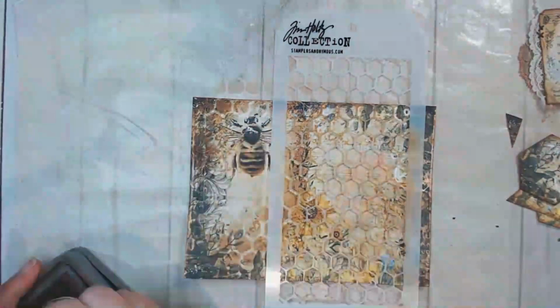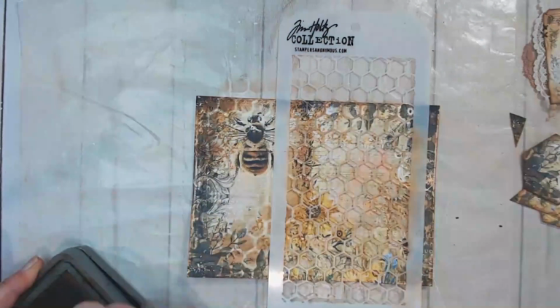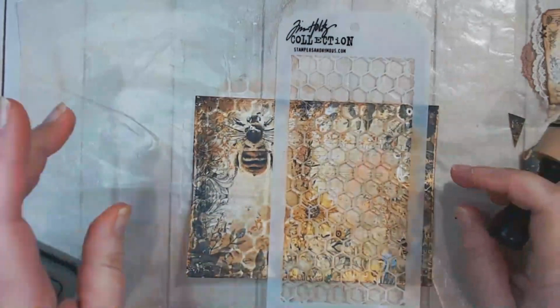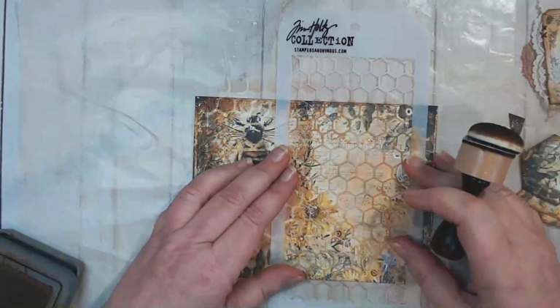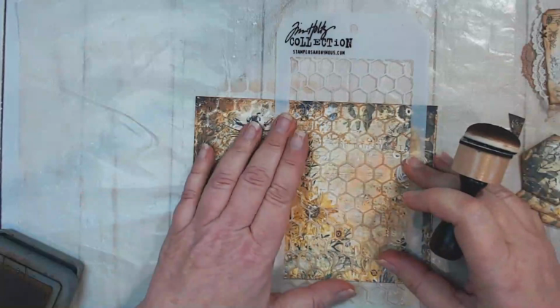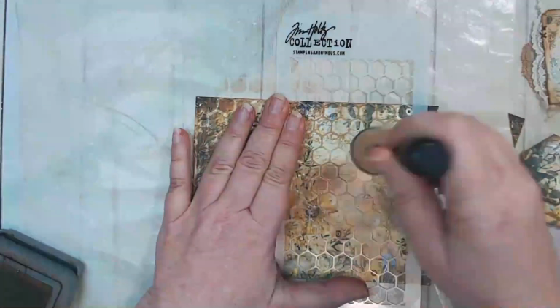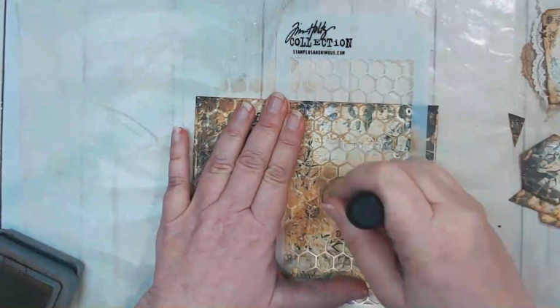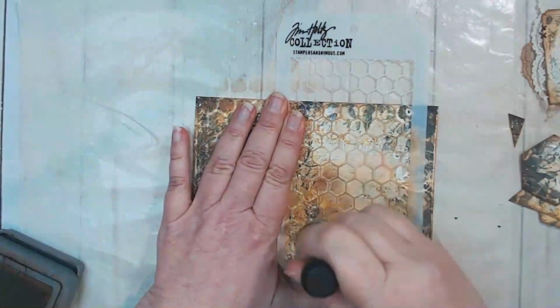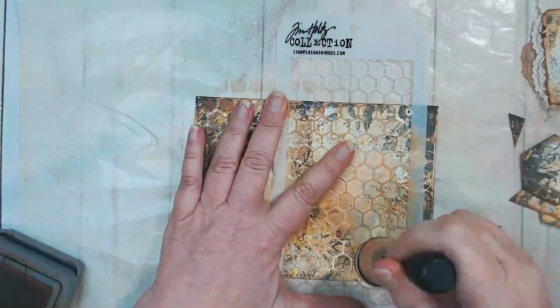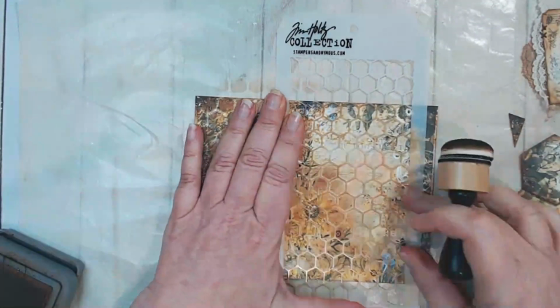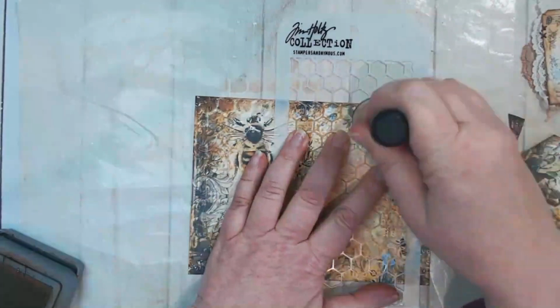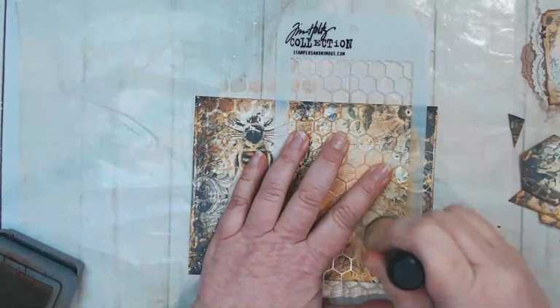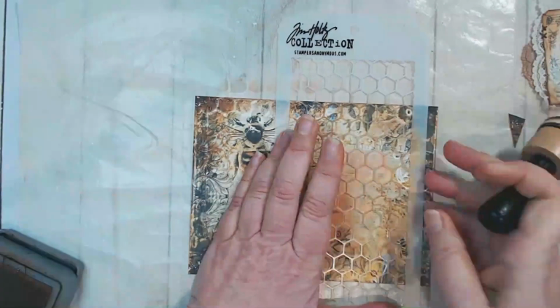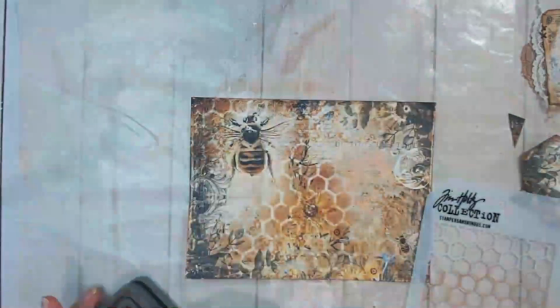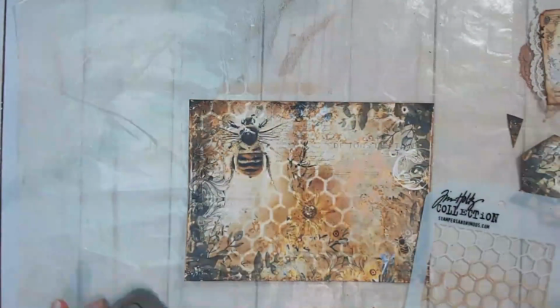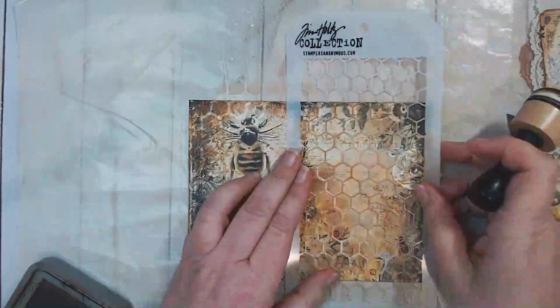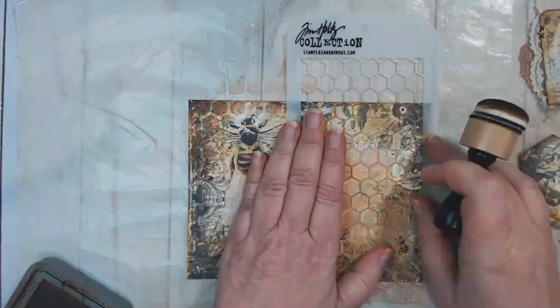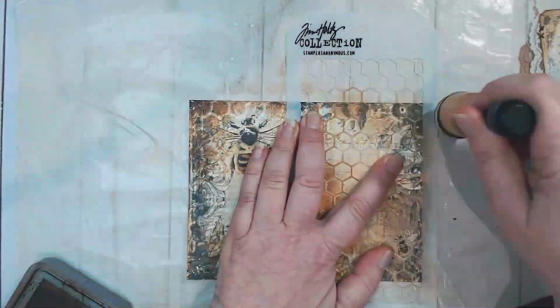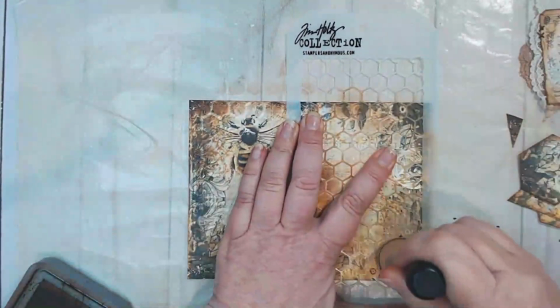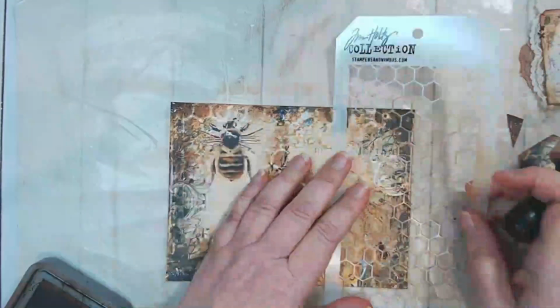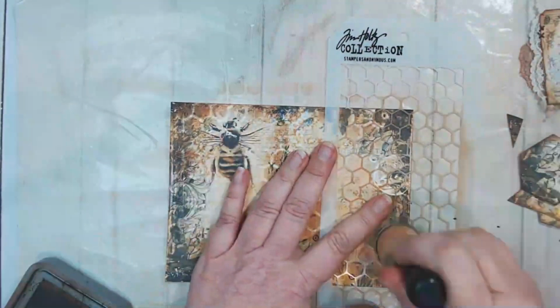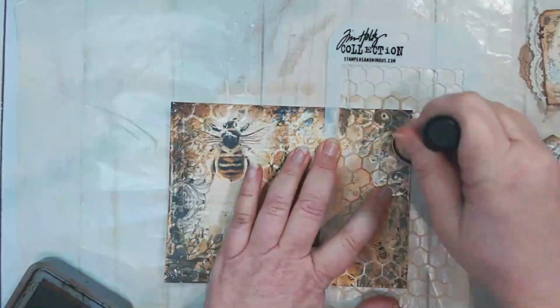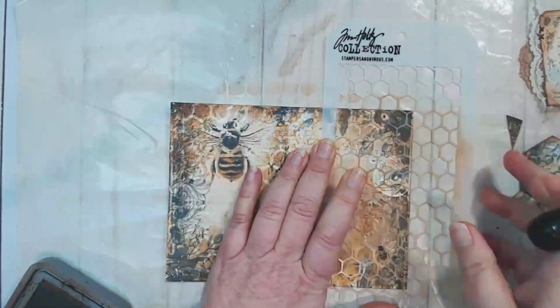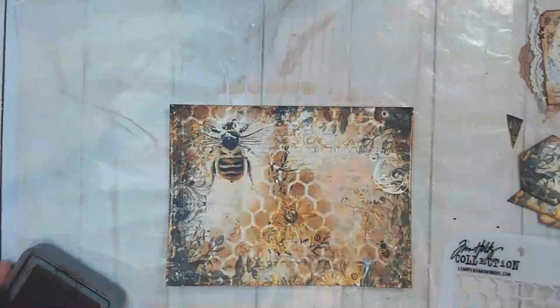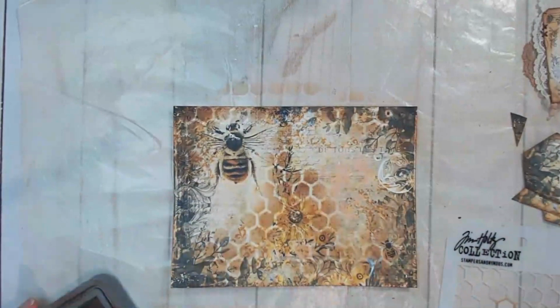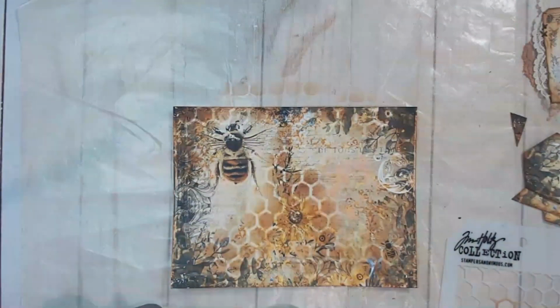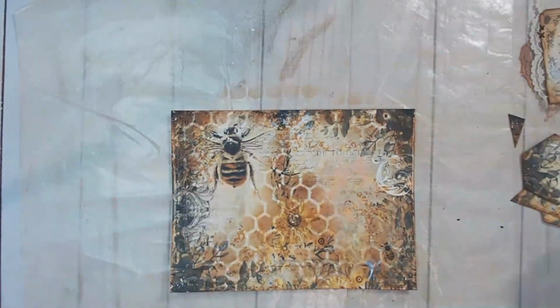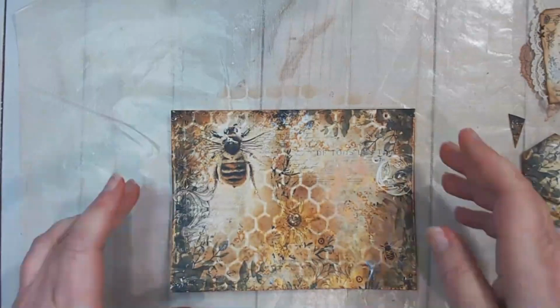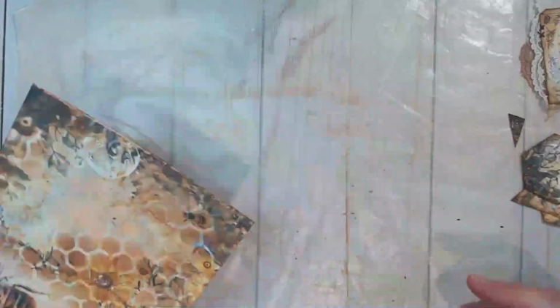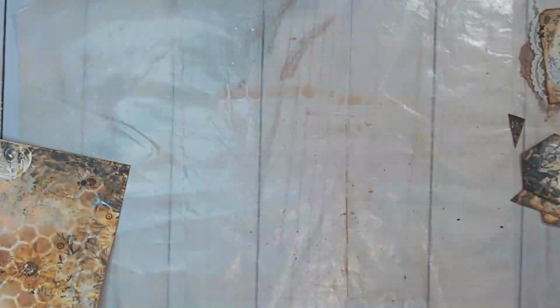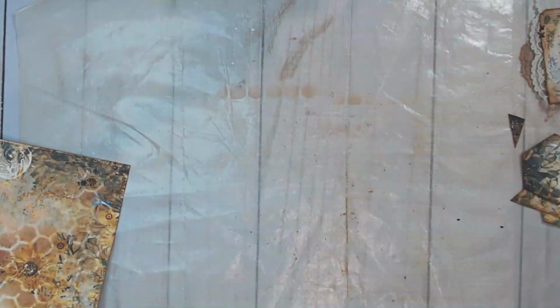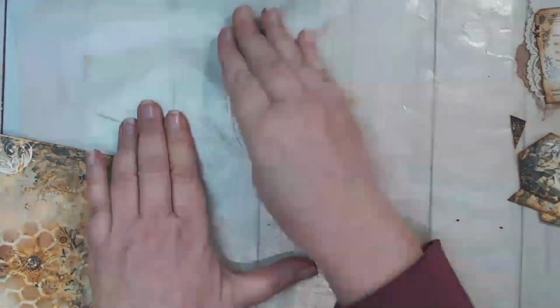Now I'm just taking that Stamper's Anonymous stencil by Tim Holtz and inking some honeycomb onto the page, just reinforcing that honey color and the honeycomb theme.